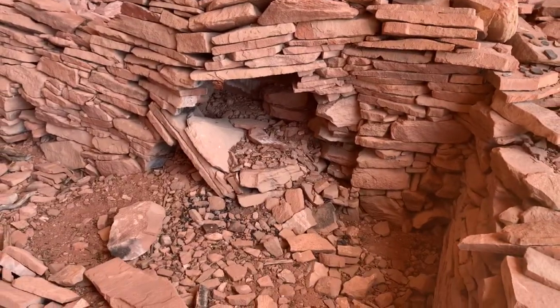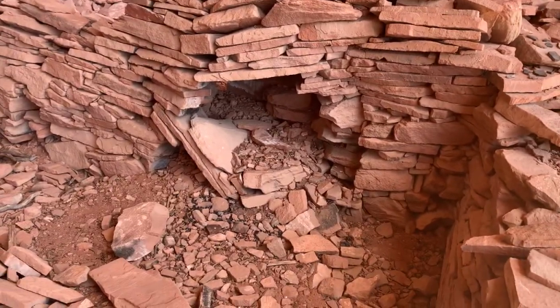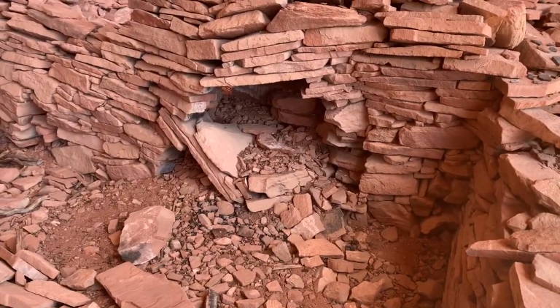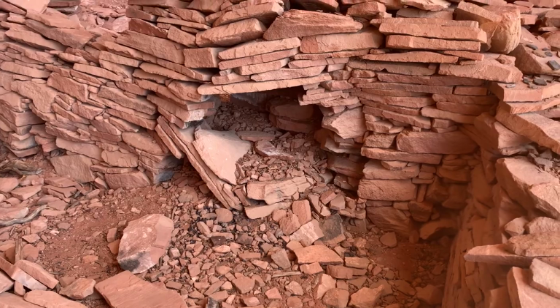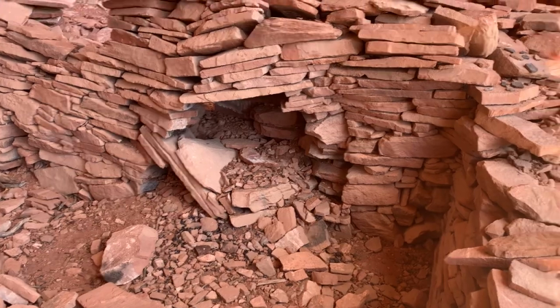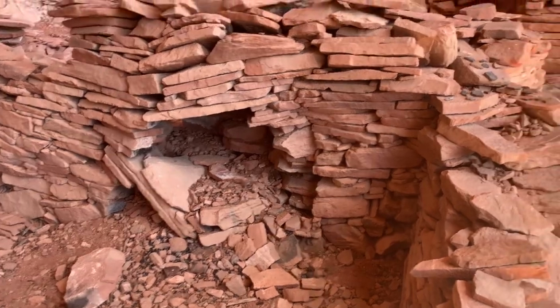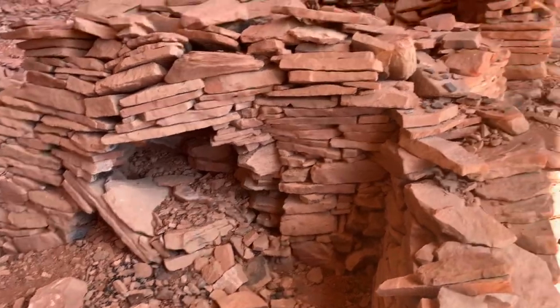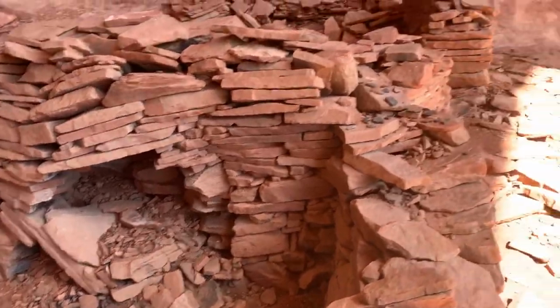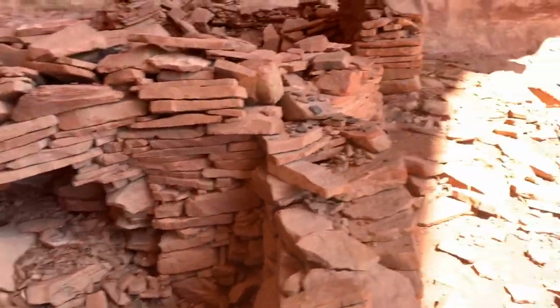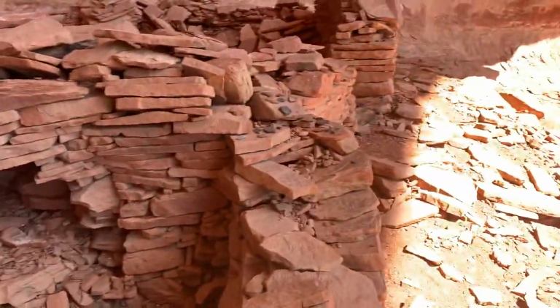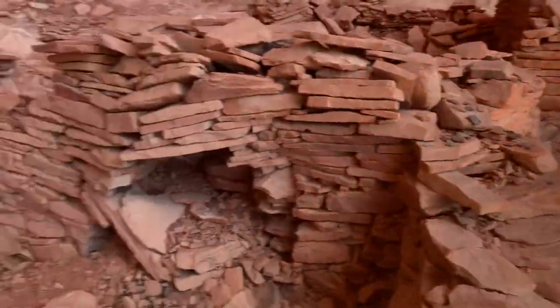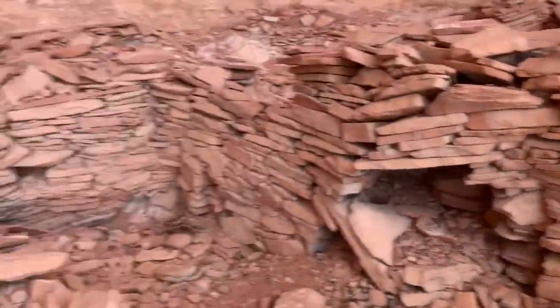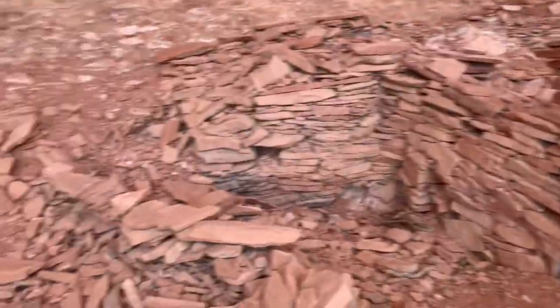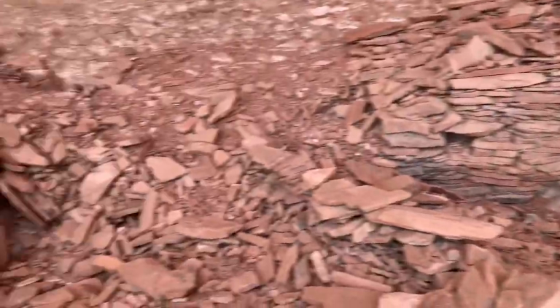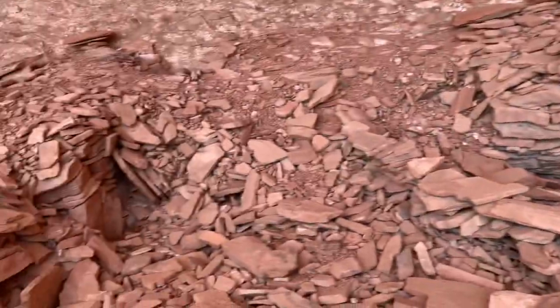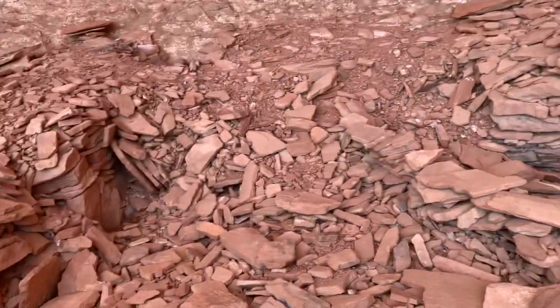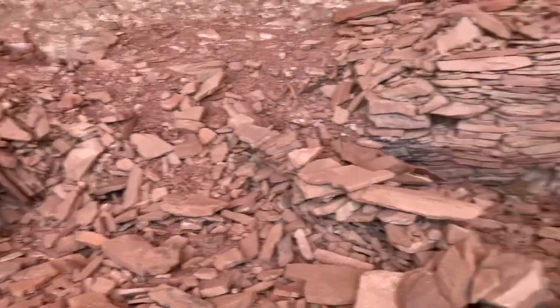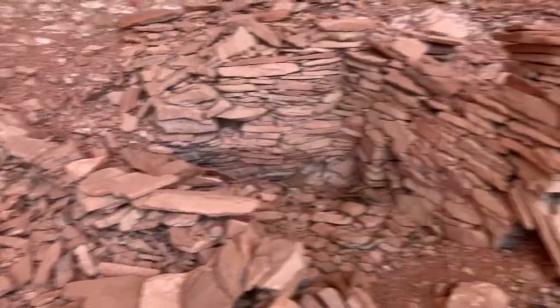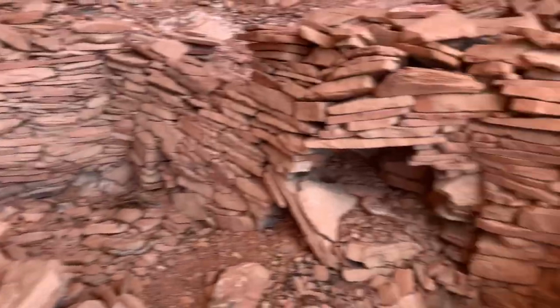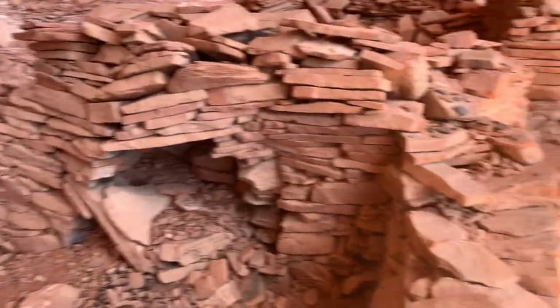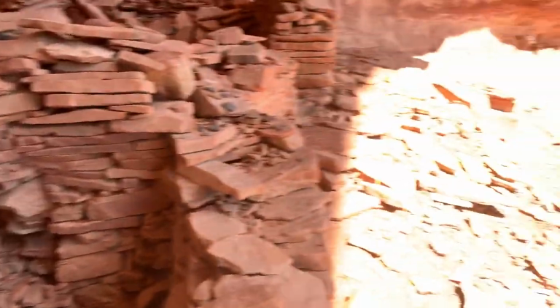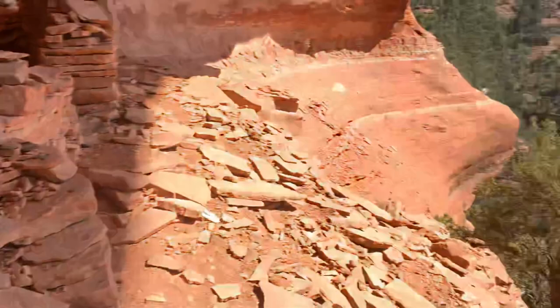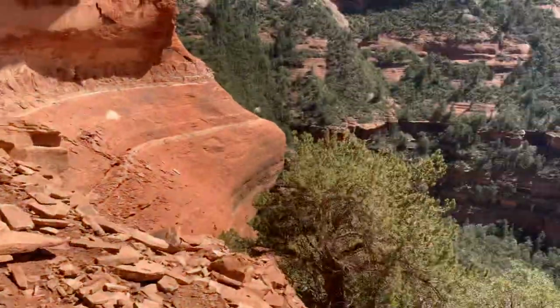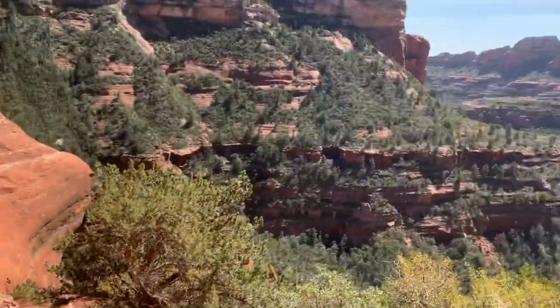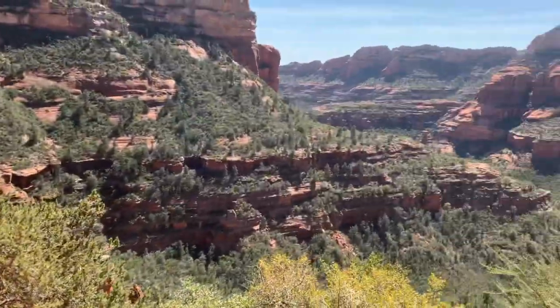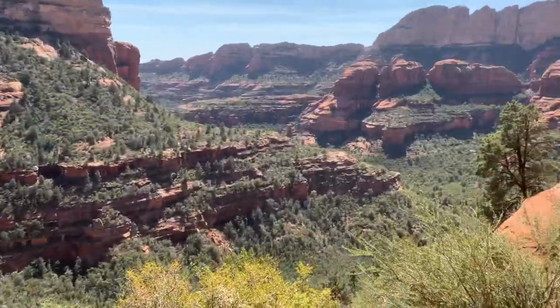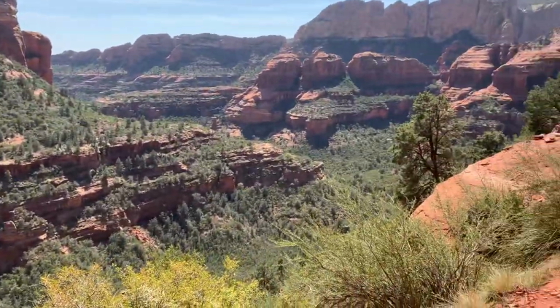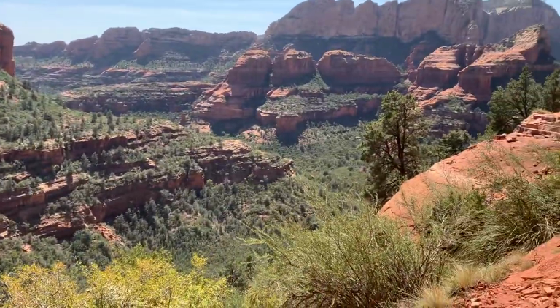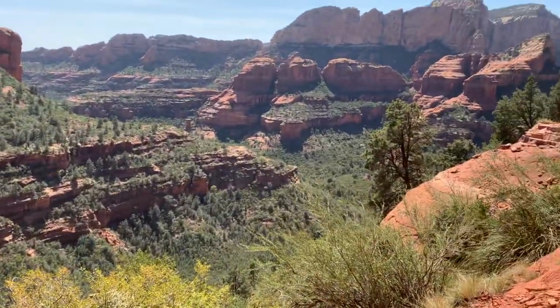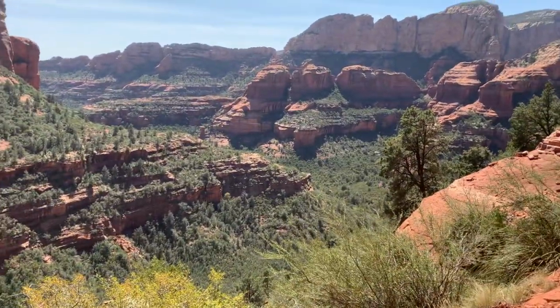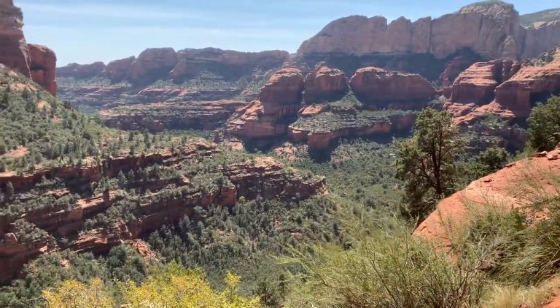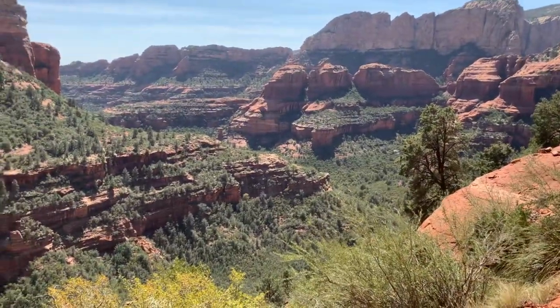Very nice. Alright. Another whole room. And down.